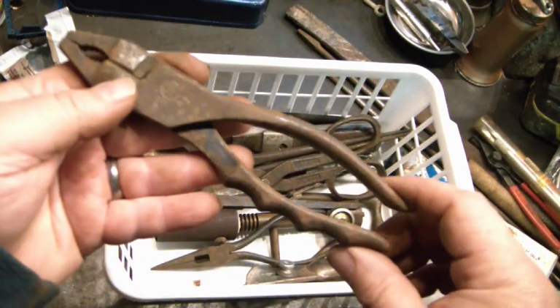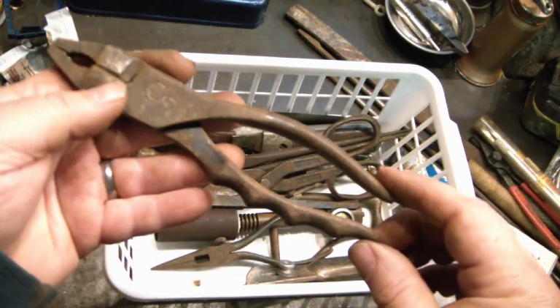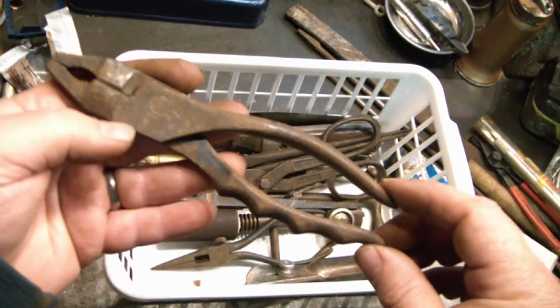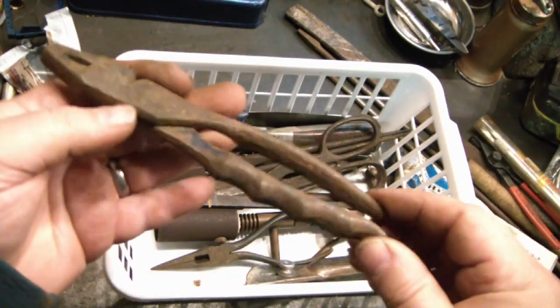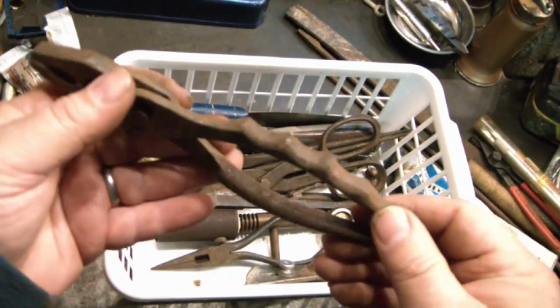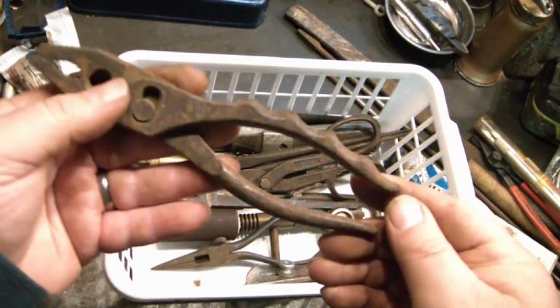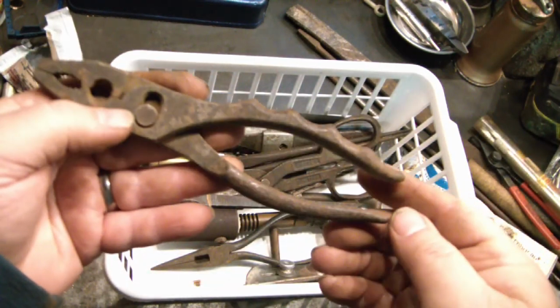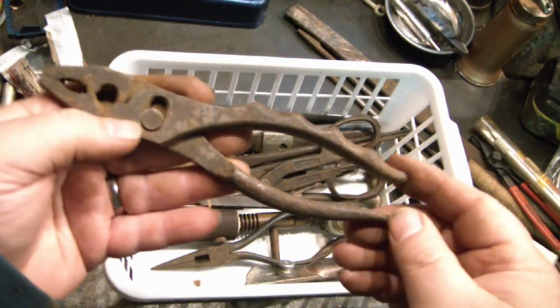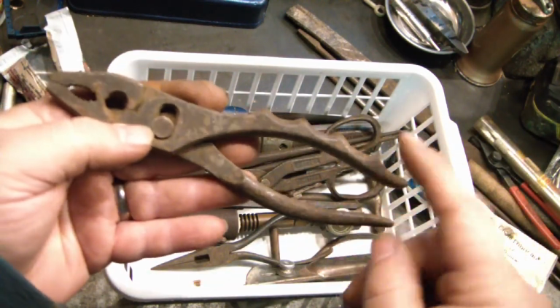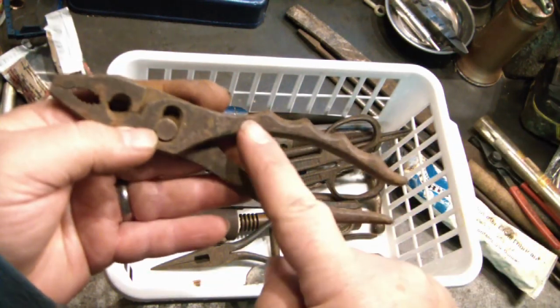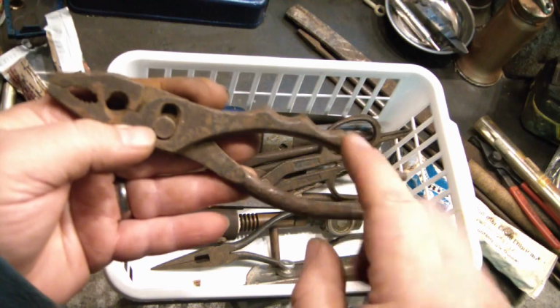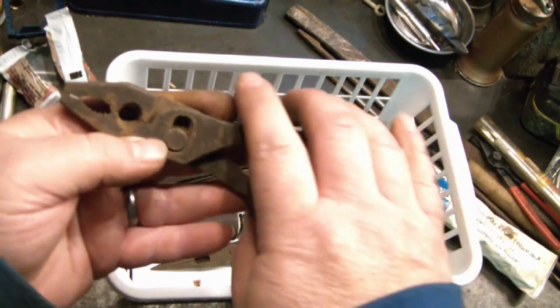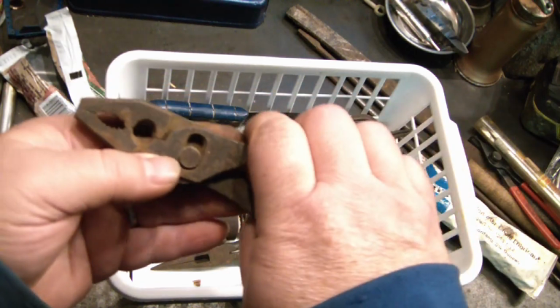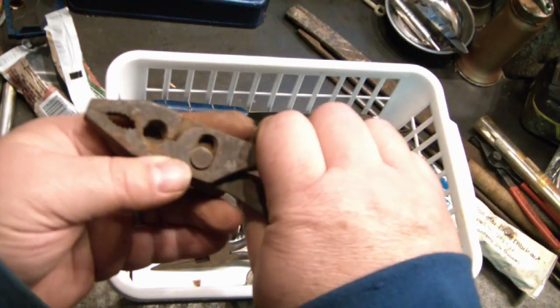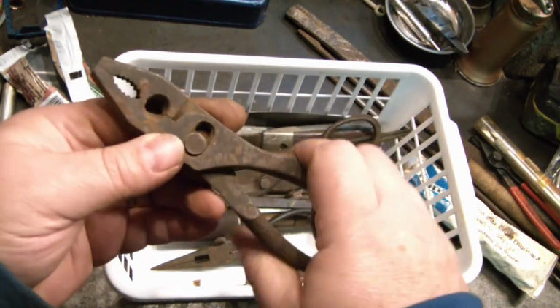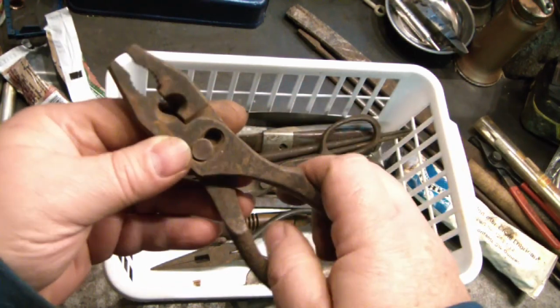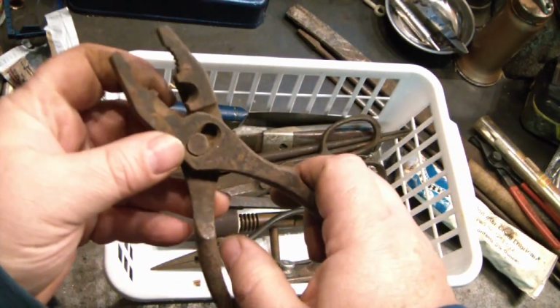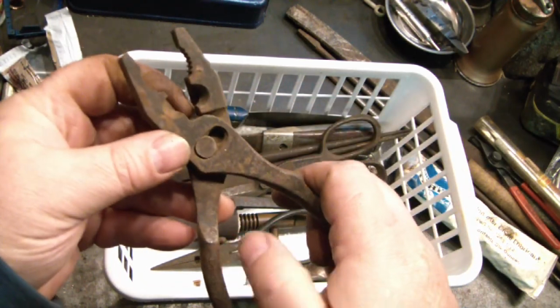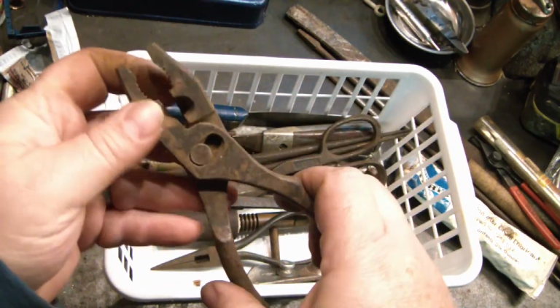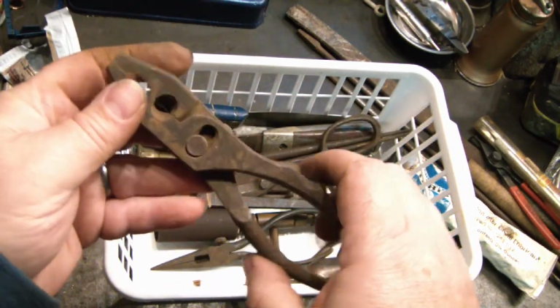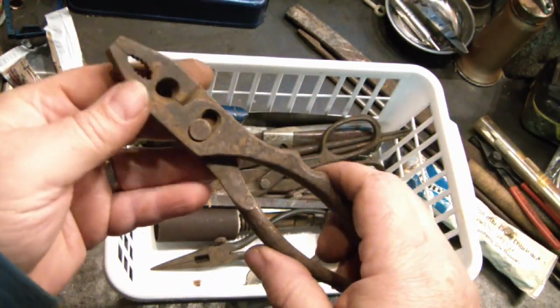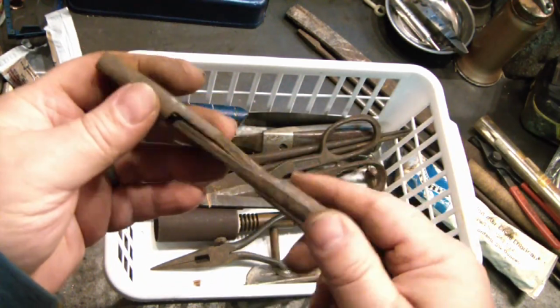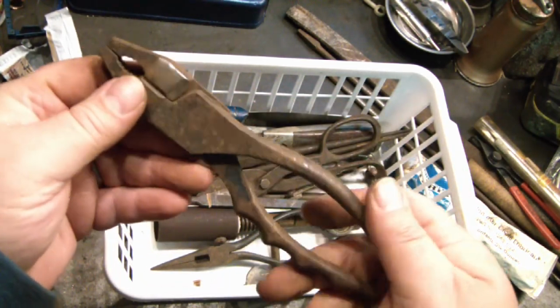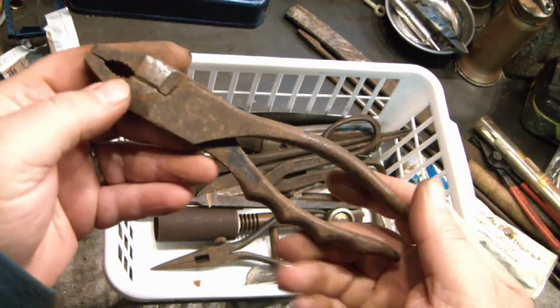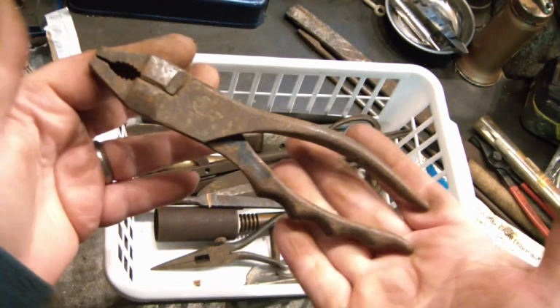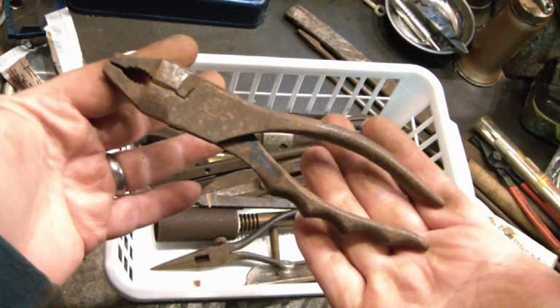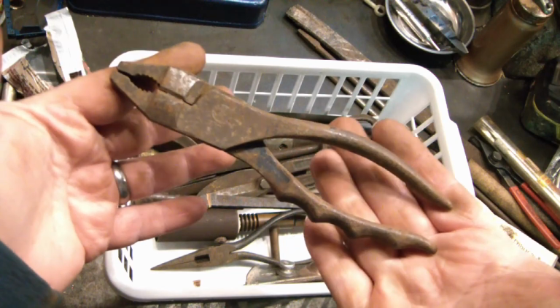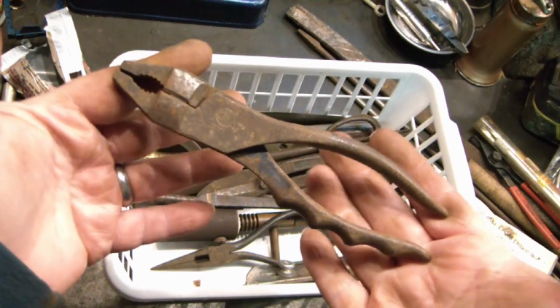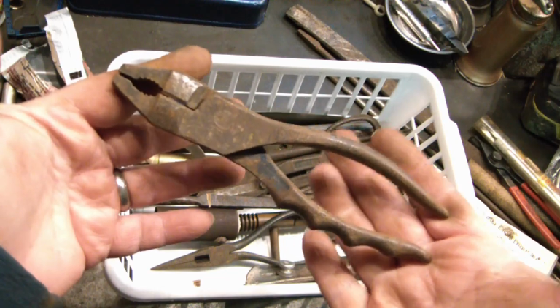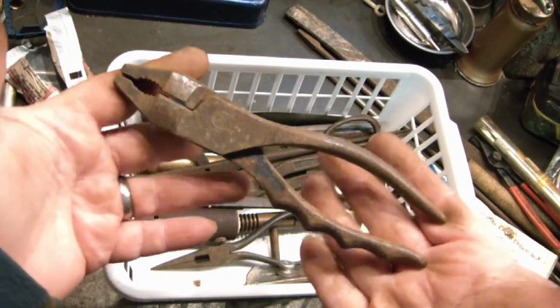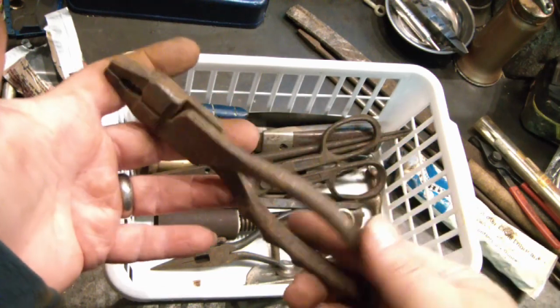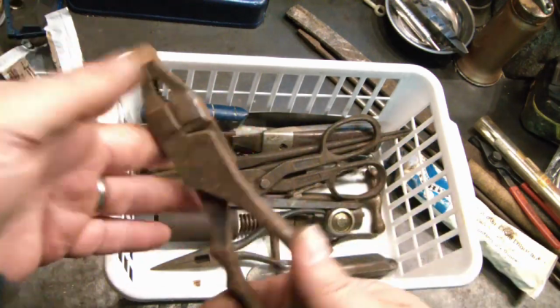This was just an interesting kind of slip joint. It's got a grip side and a cutter. It was 50 cents, so why not.